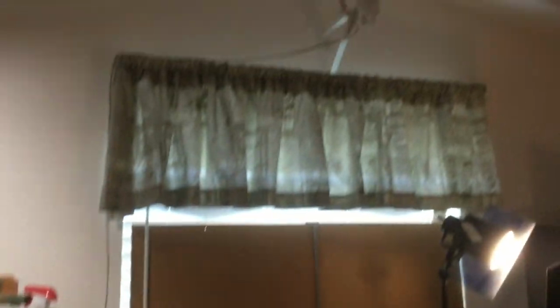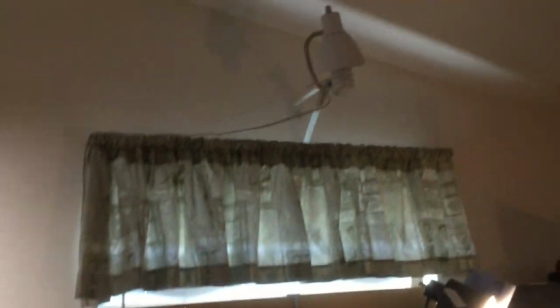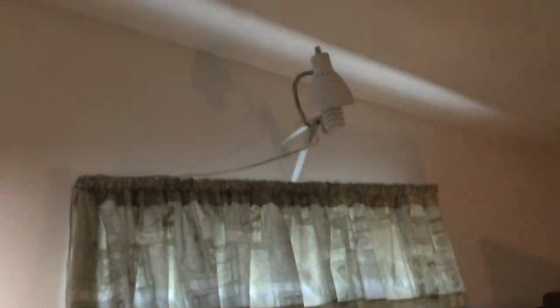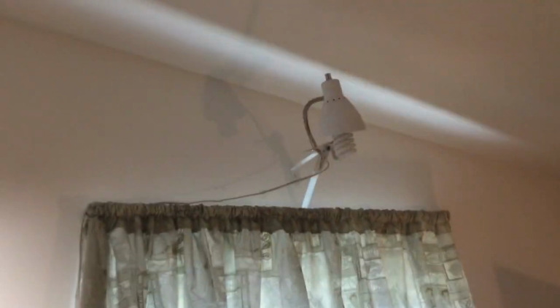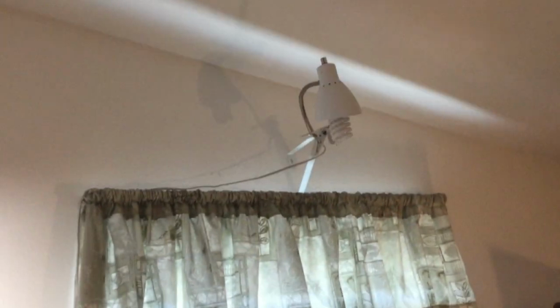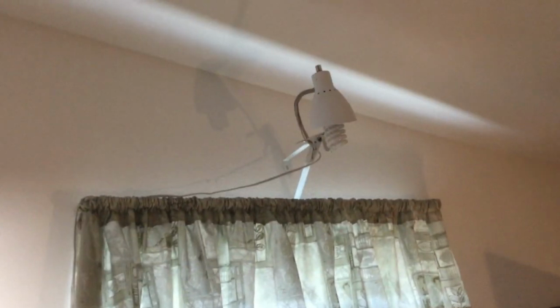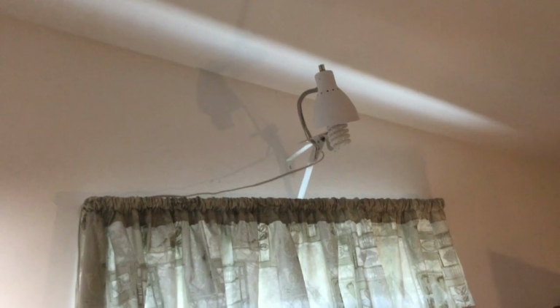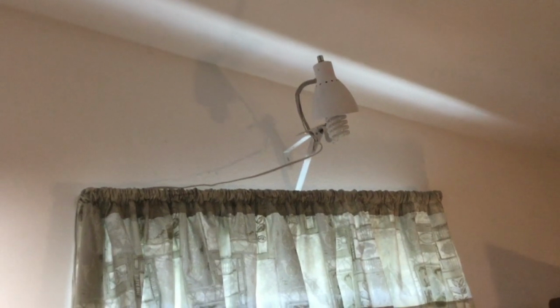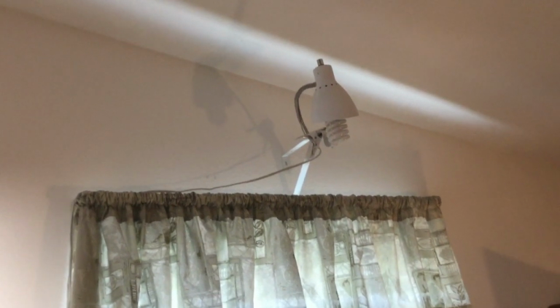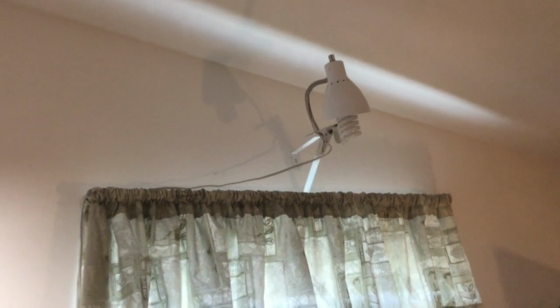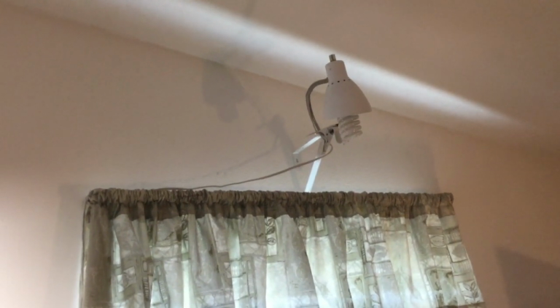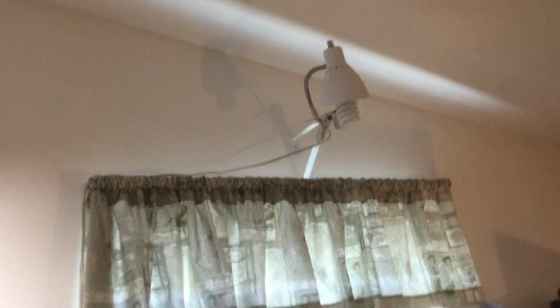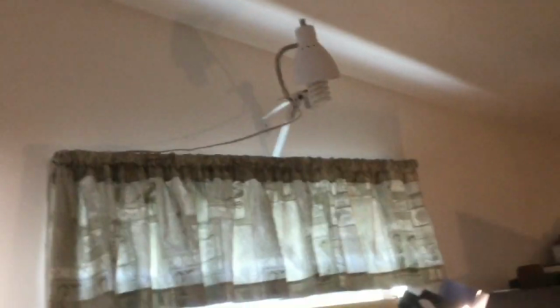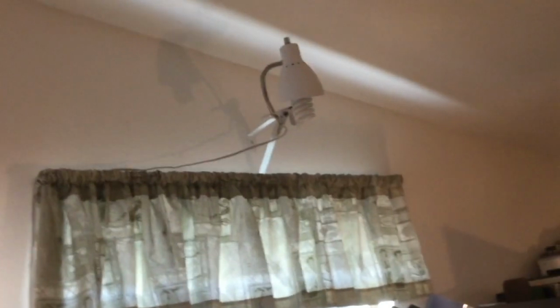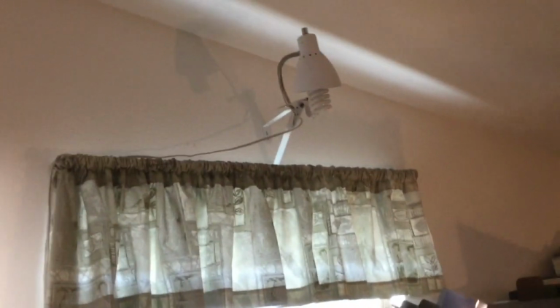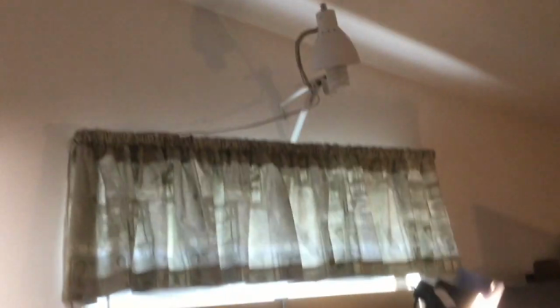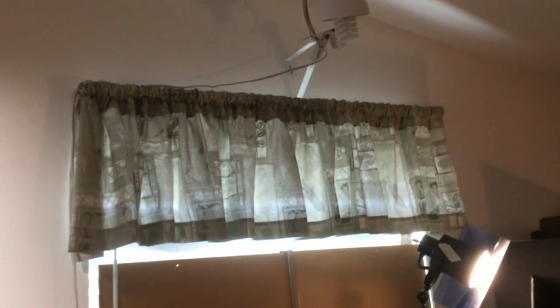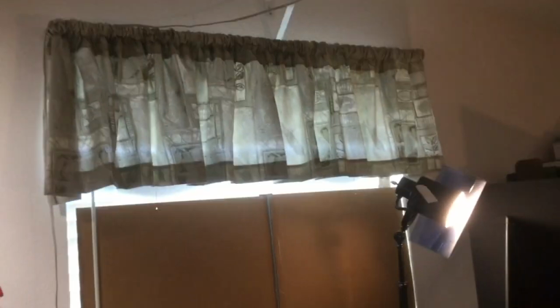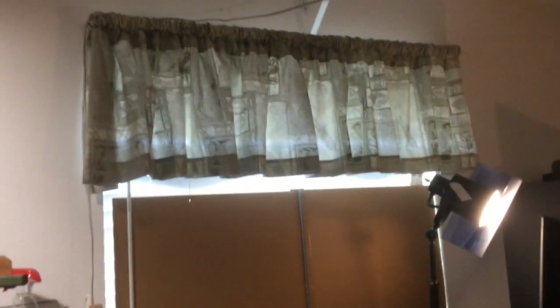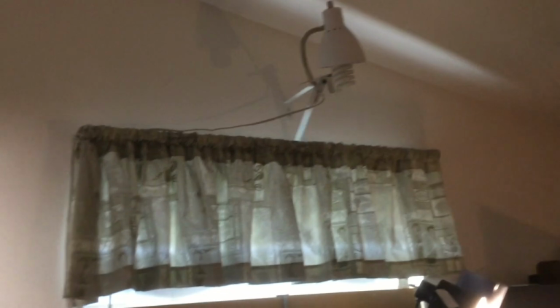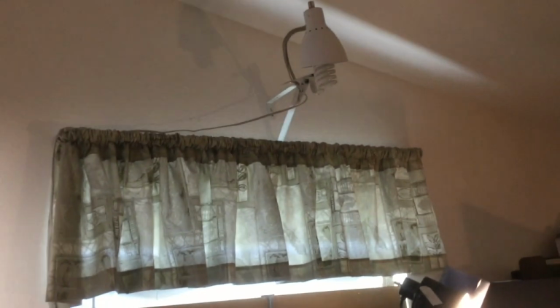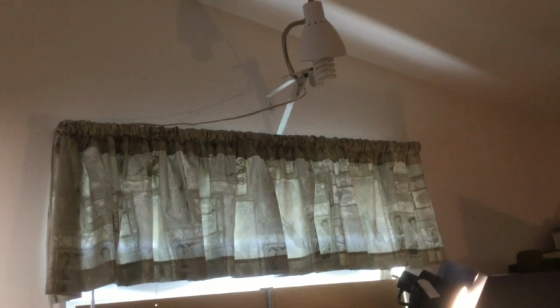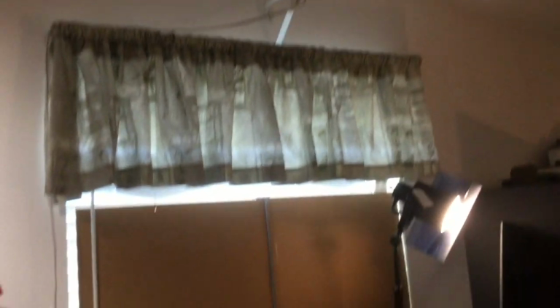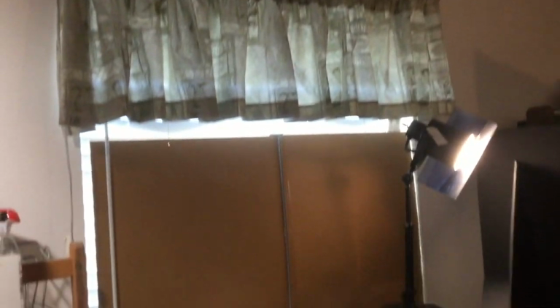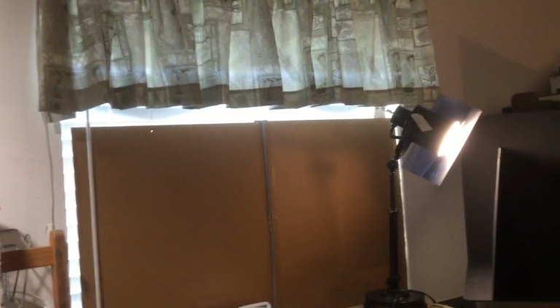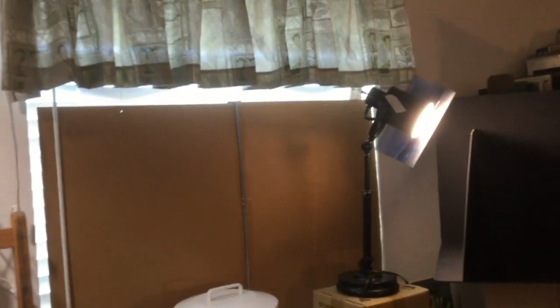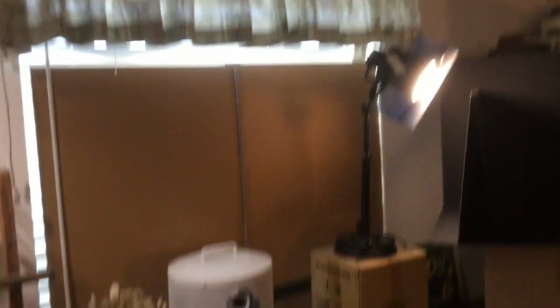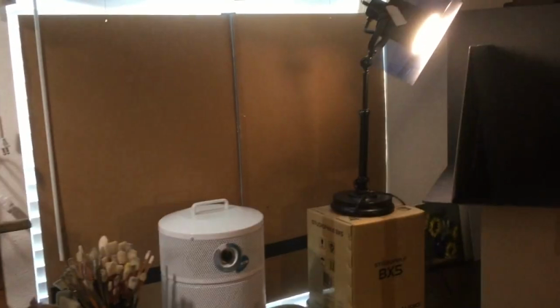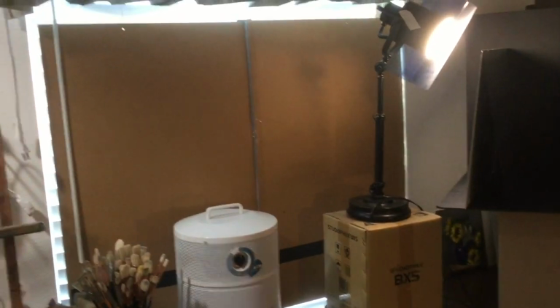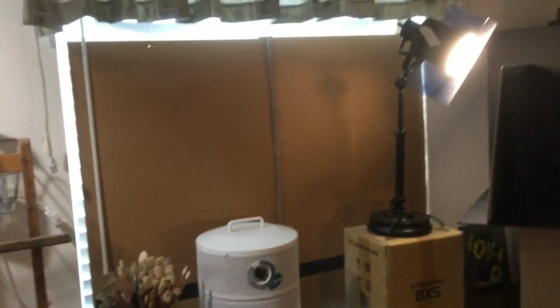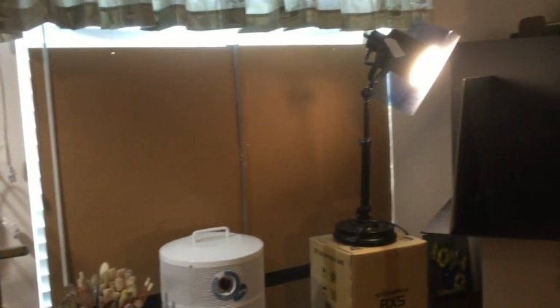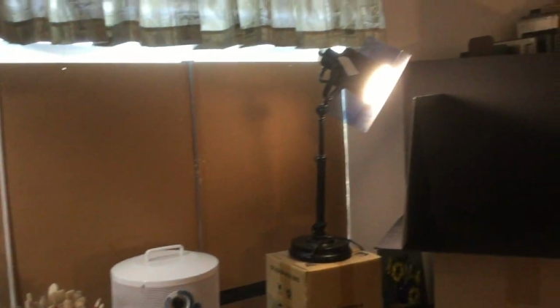I have another work light up there clipped over the window, but I usually don't use that while I'm working. That's just for if I need more light in the studio while I'm doing other things.